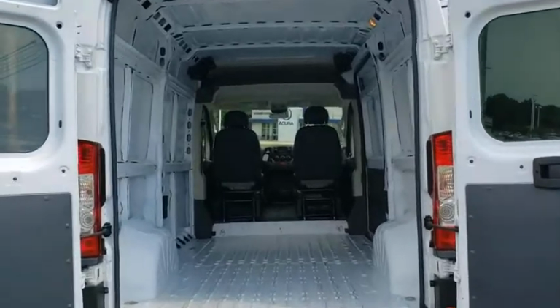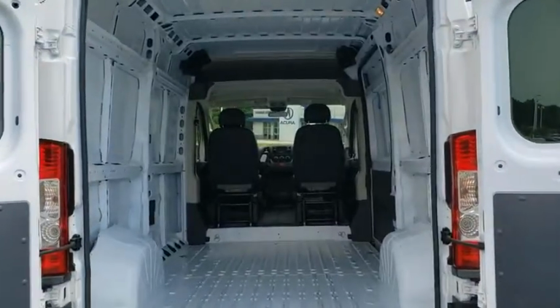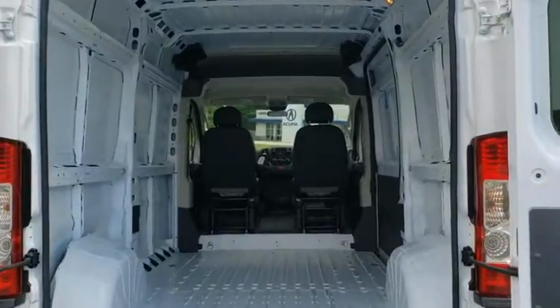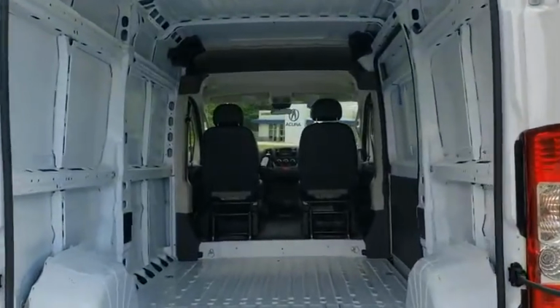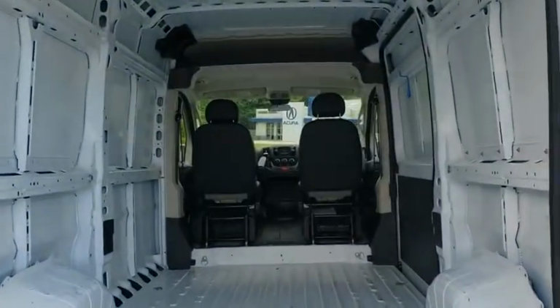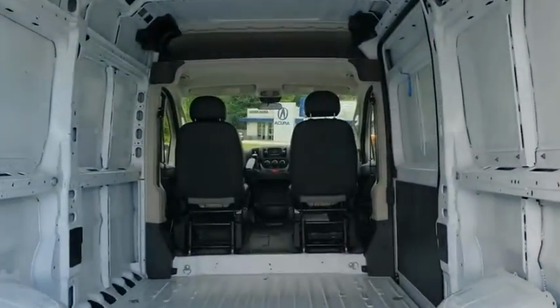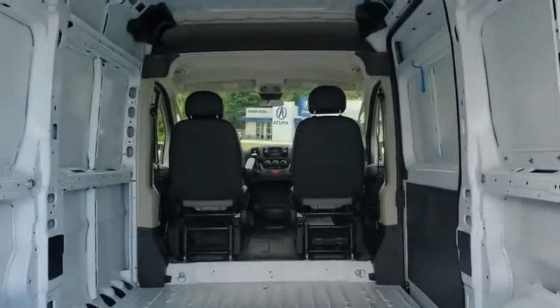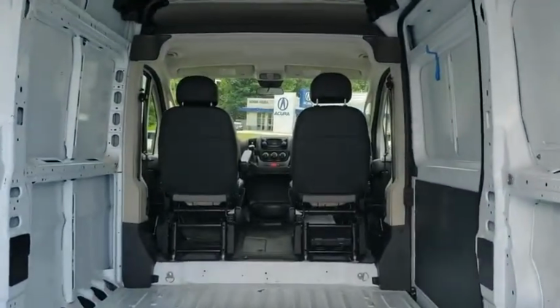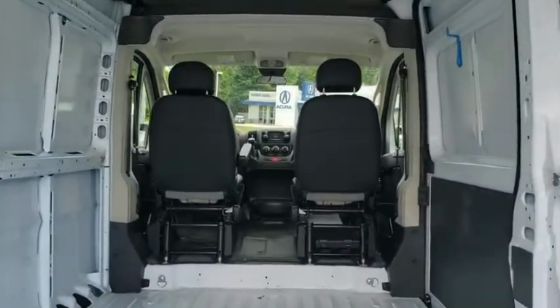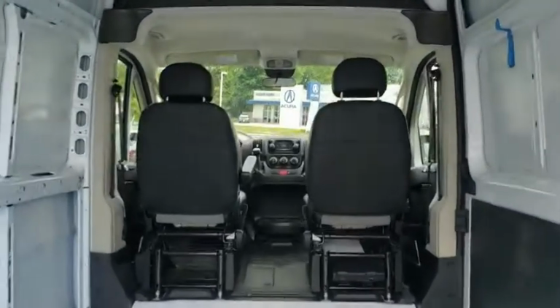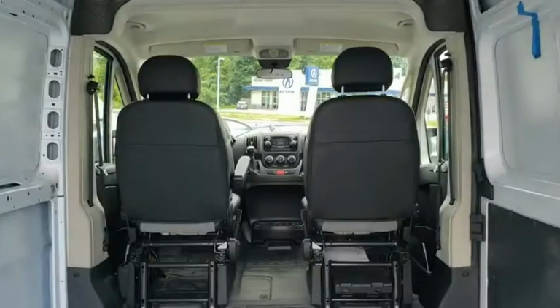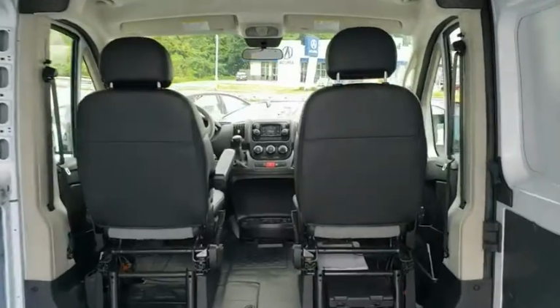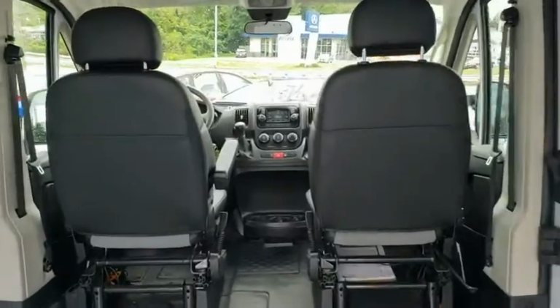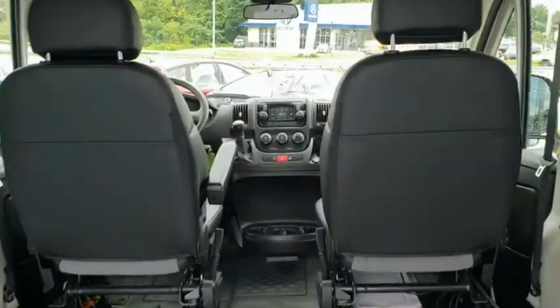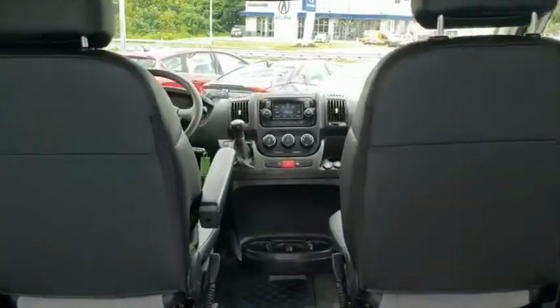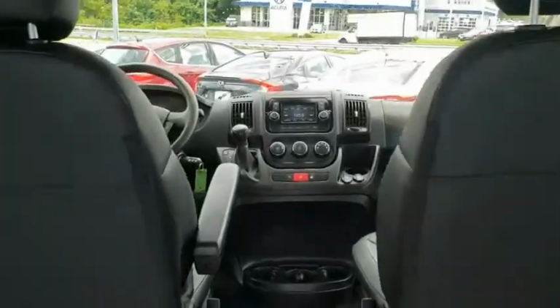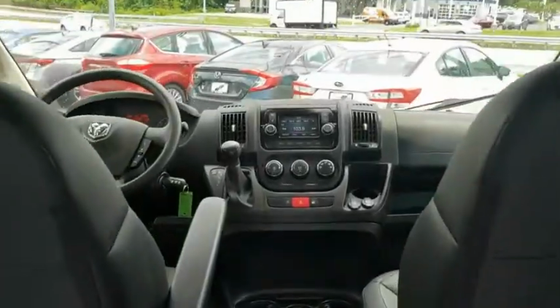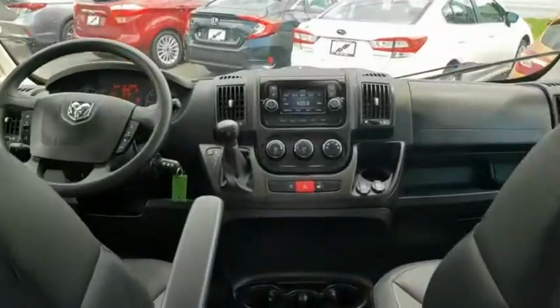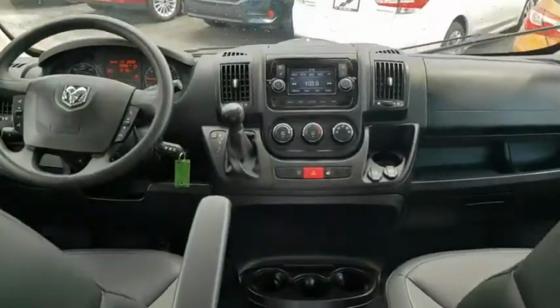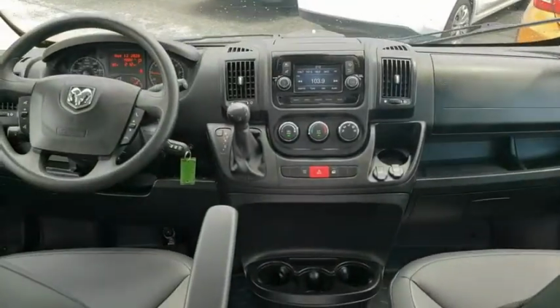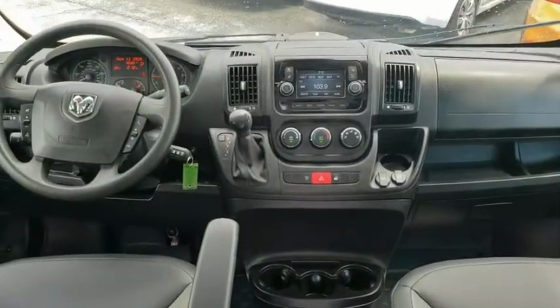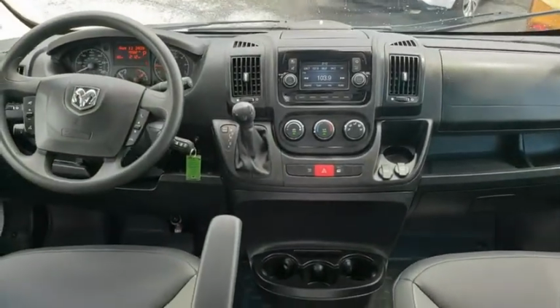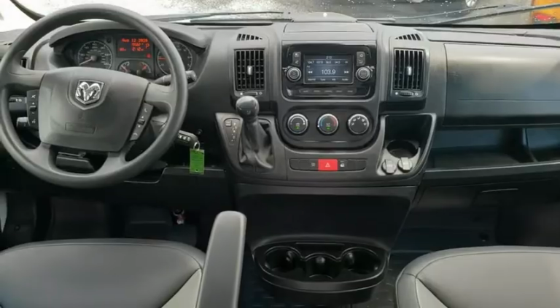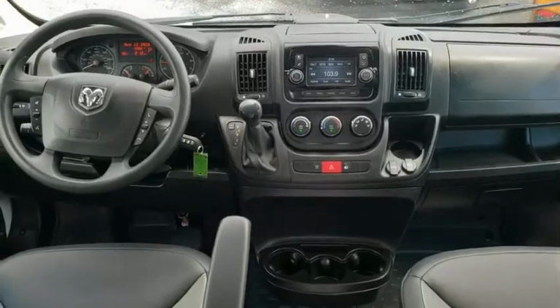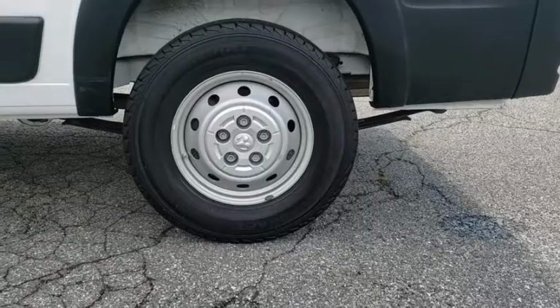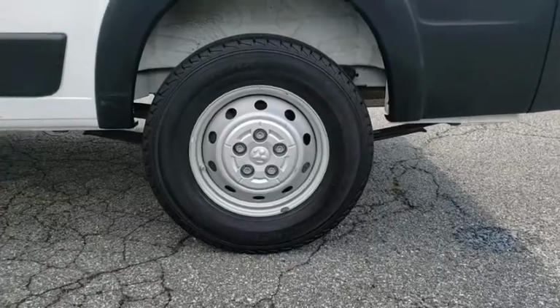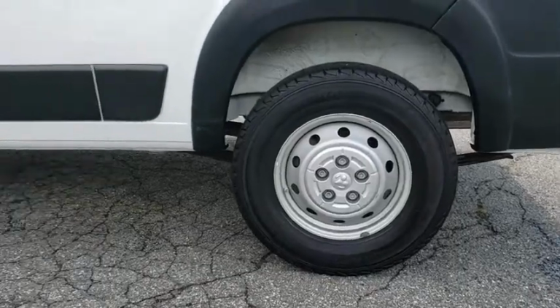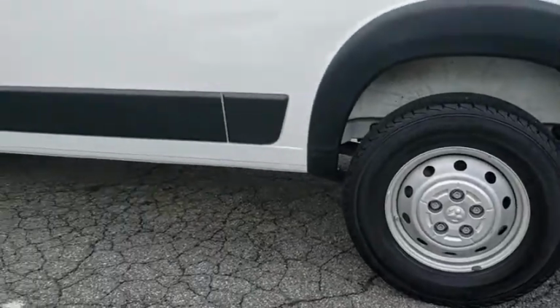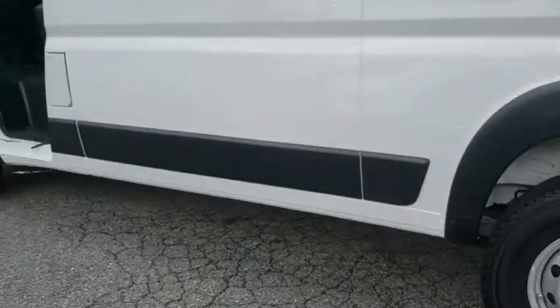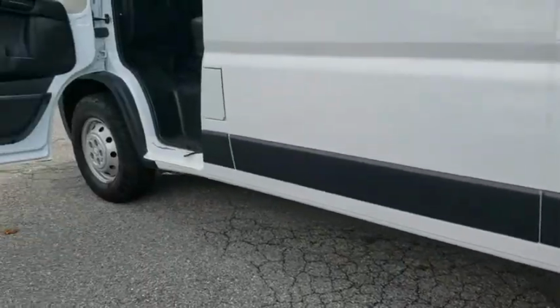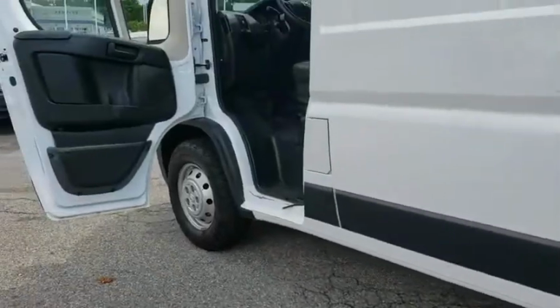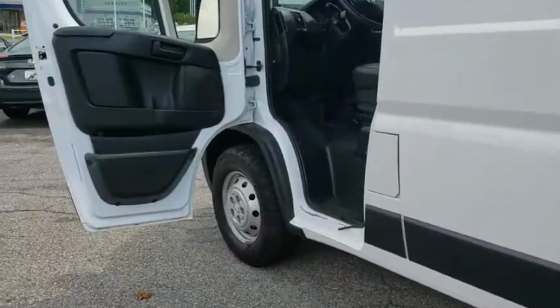Remote keyless entry, front bucket seats, front reading lamps, rear view camera, tinted glass, speed control, front license plate bracket, cloth bucket seats, front wheel independent suspension, low tire pressure warning.